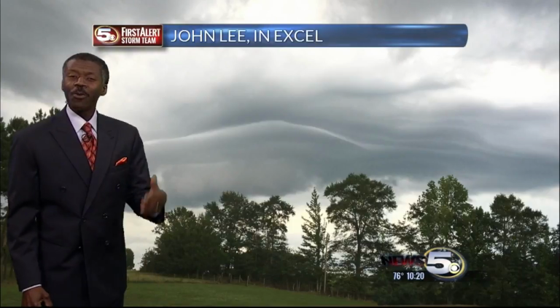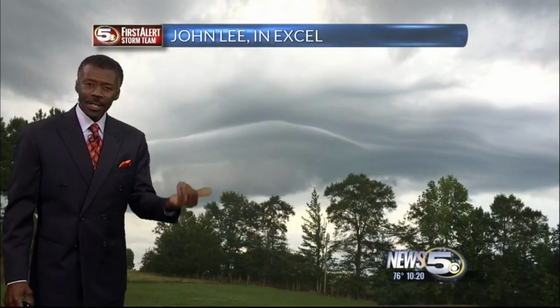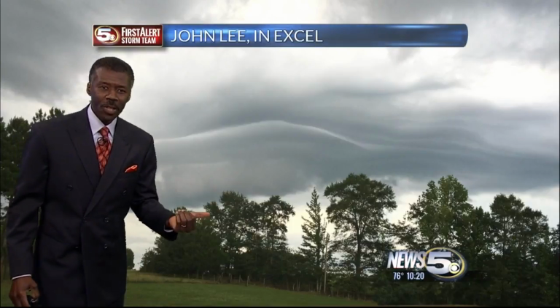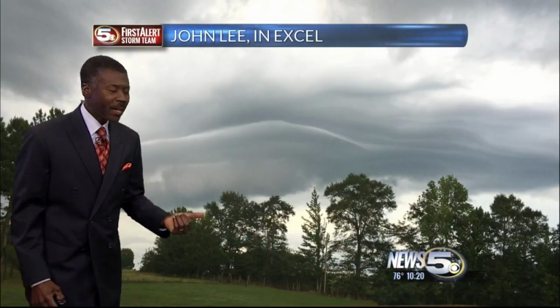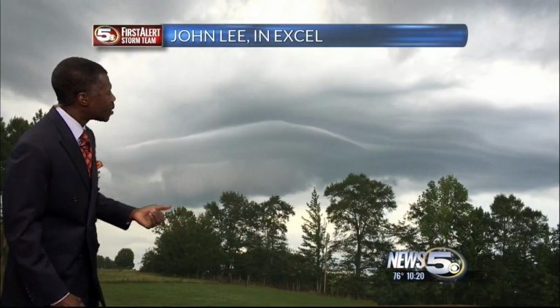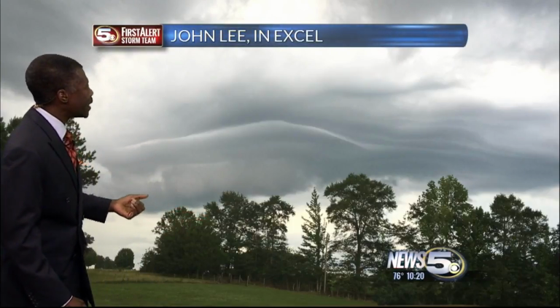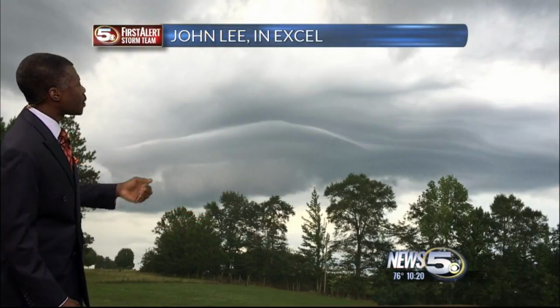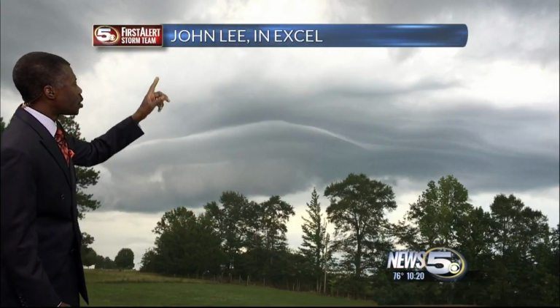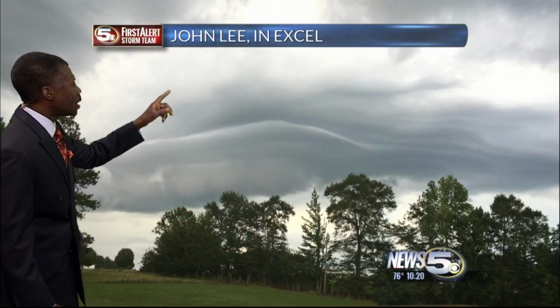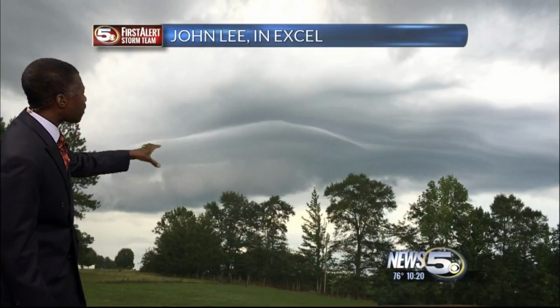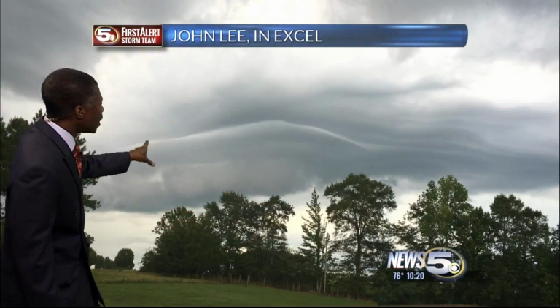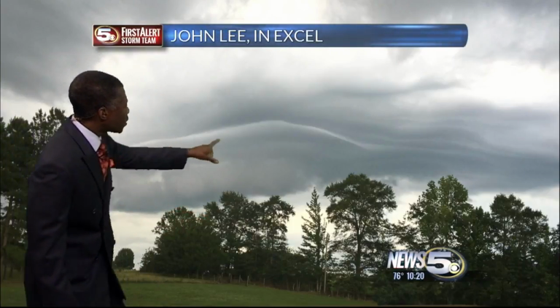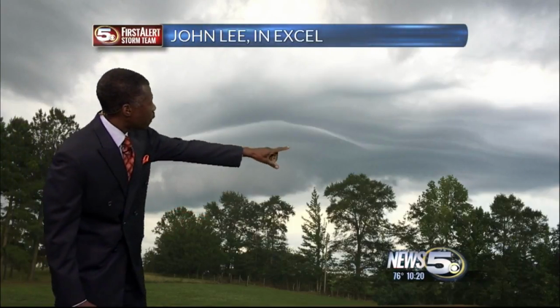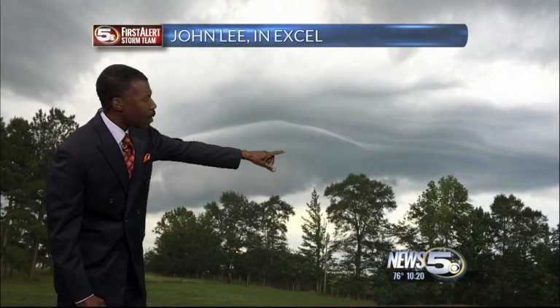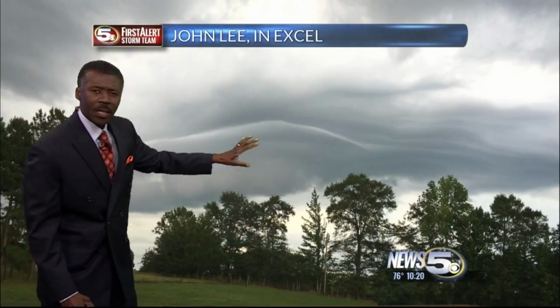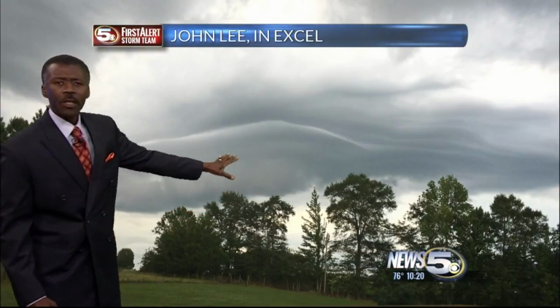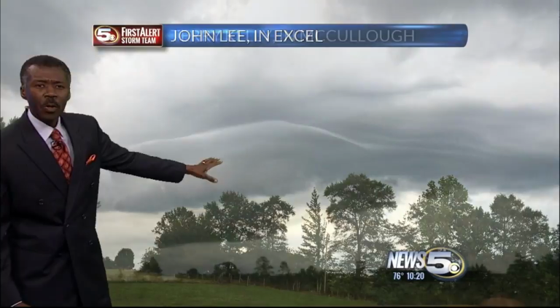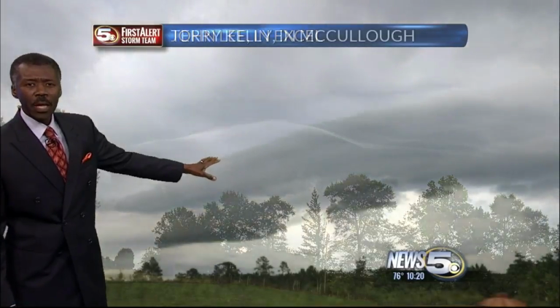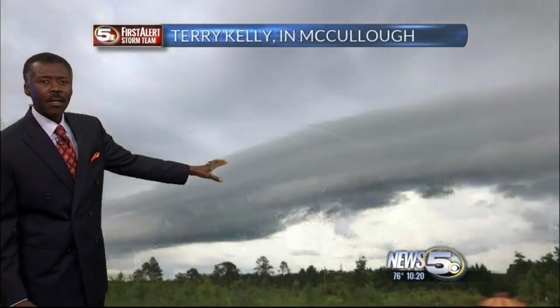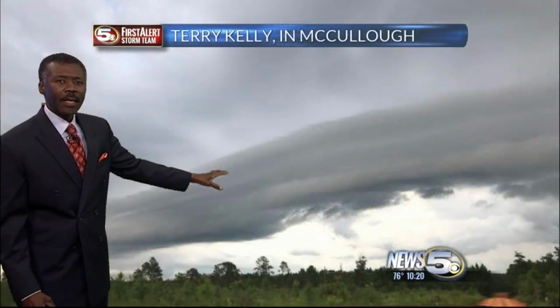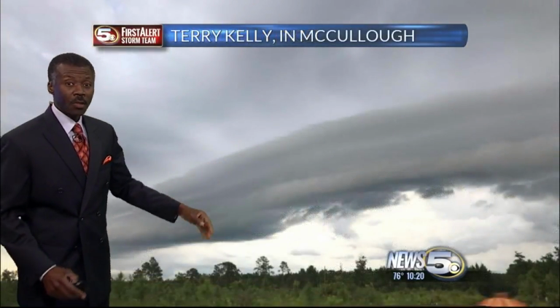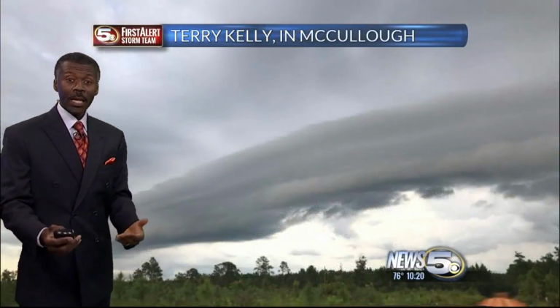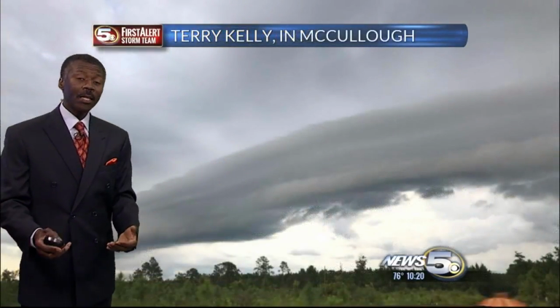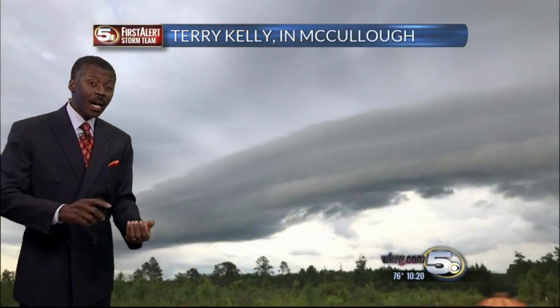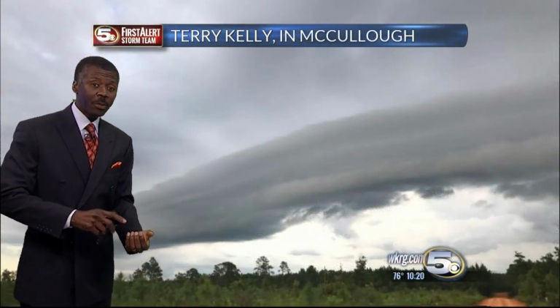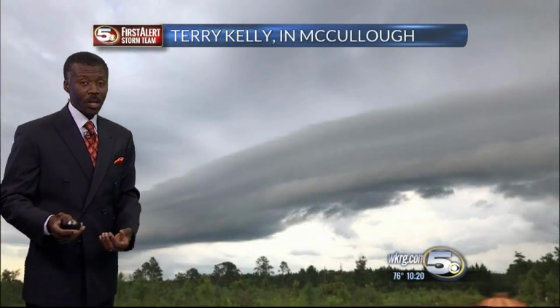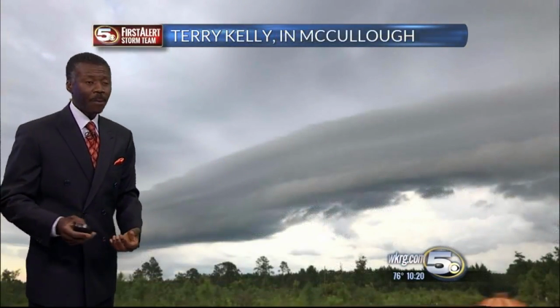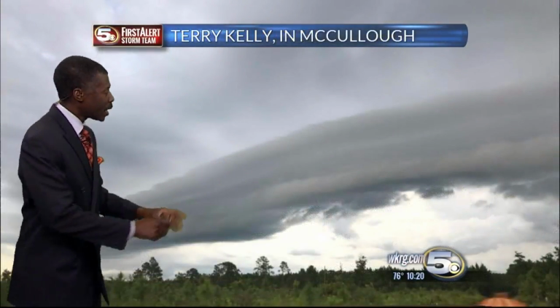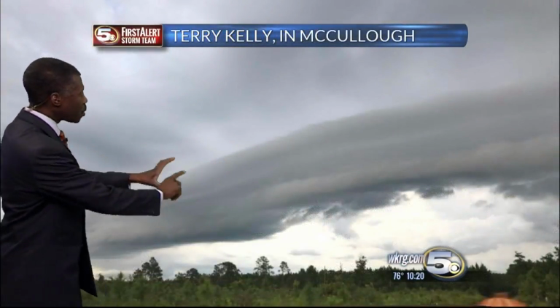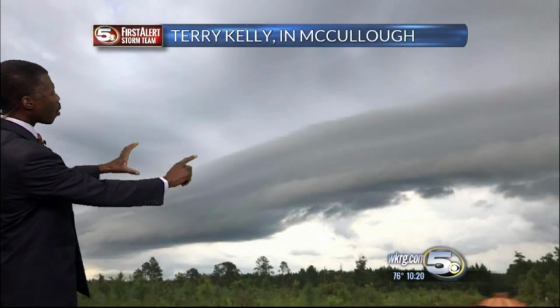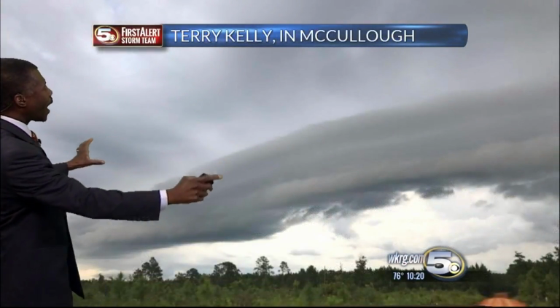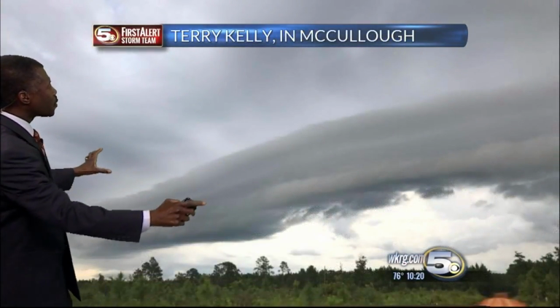So earlier today in XL, John Lee captured that shelf cloud — a little bit smoother there. And then Terry Kelly in McCullough, which is near Atmore, his was more obvious.